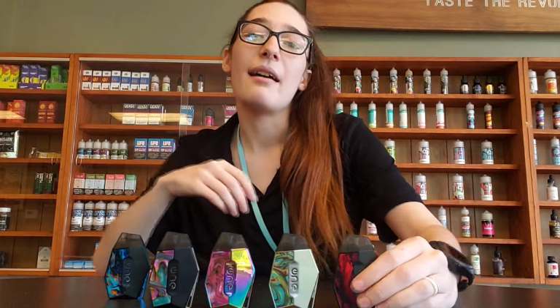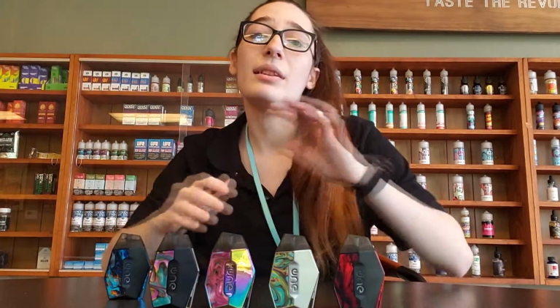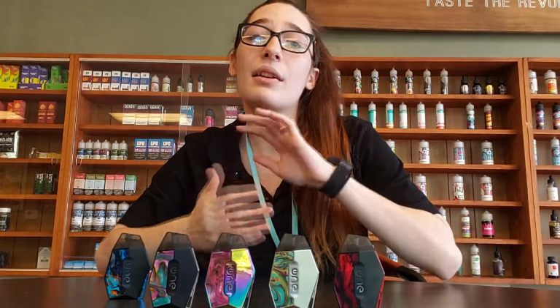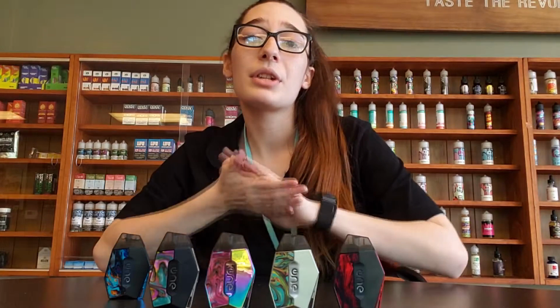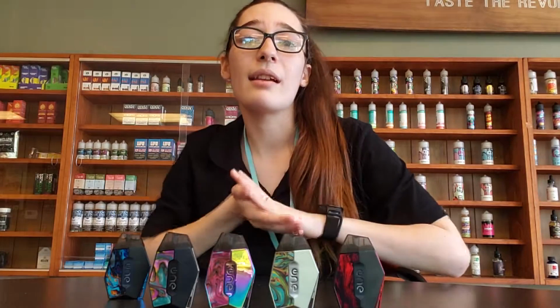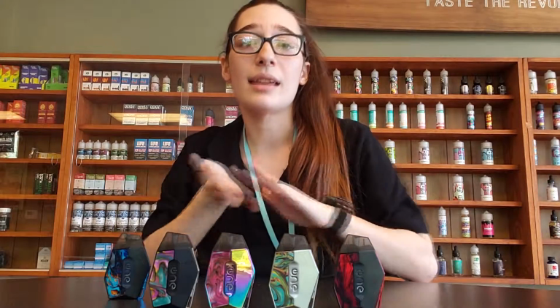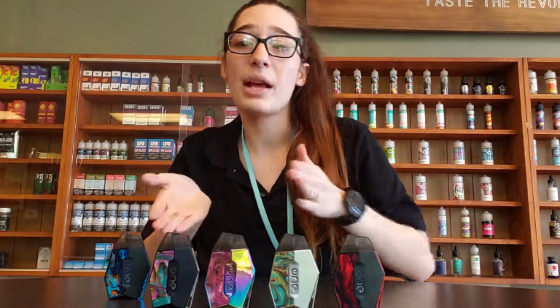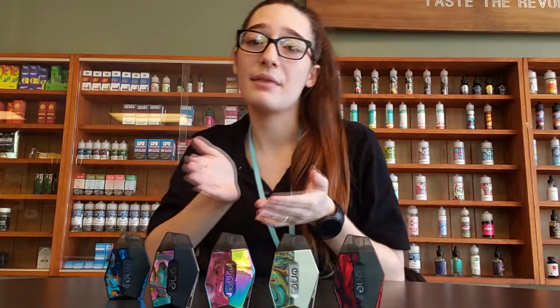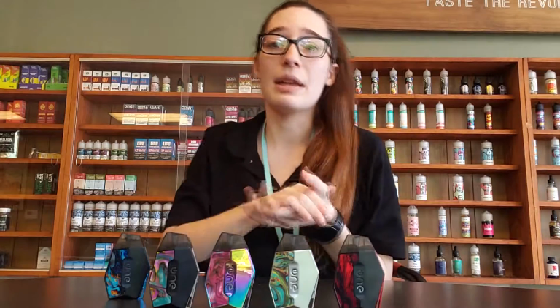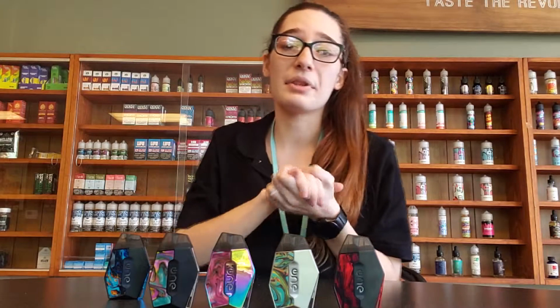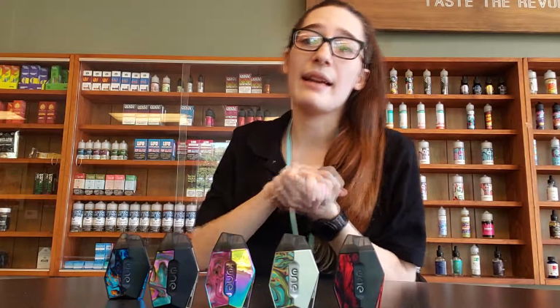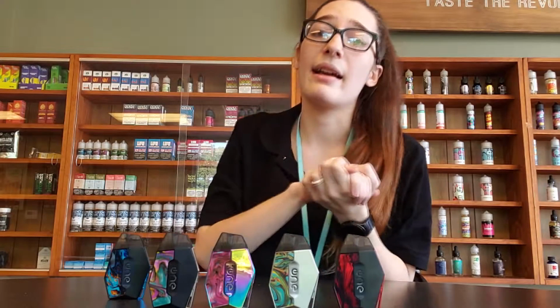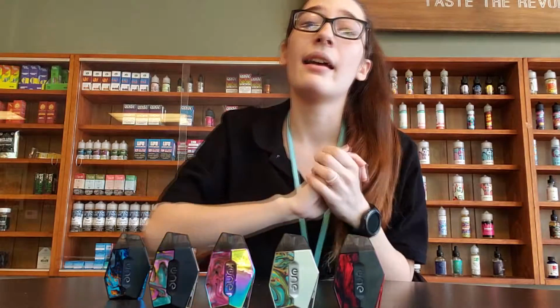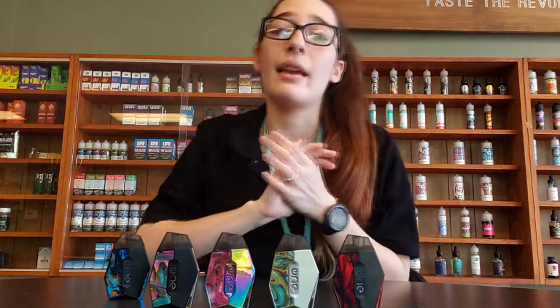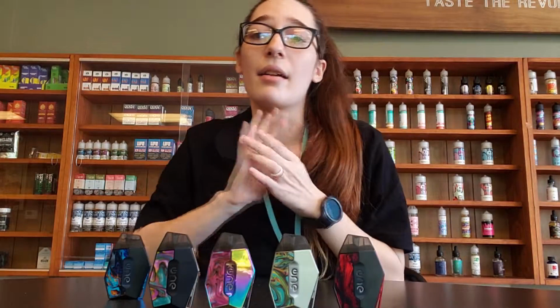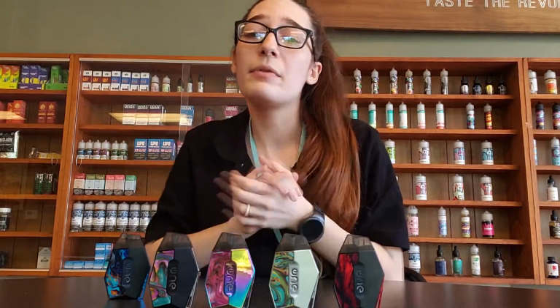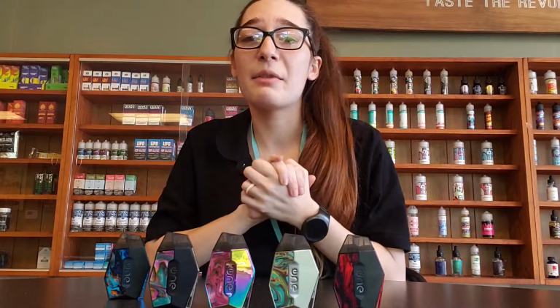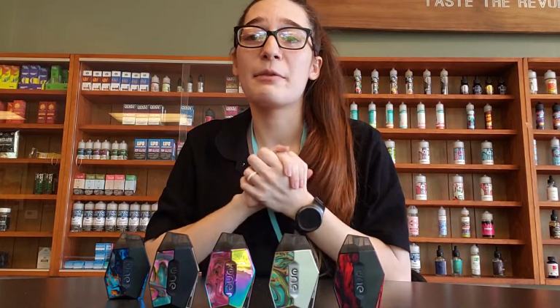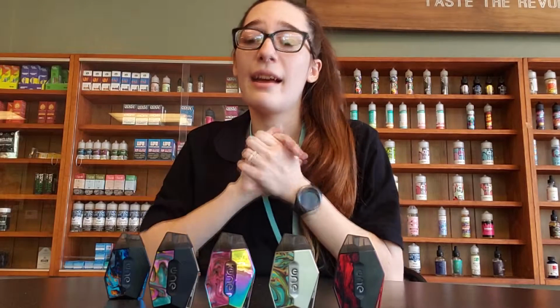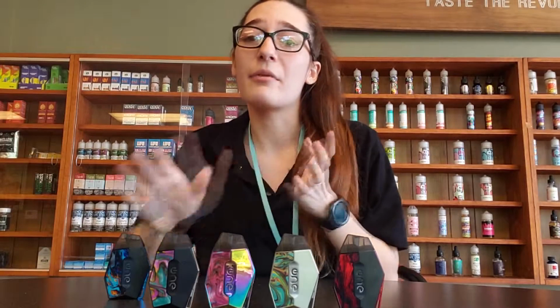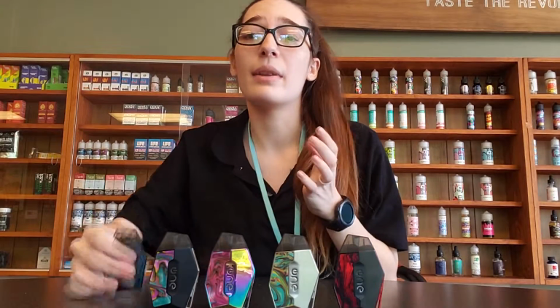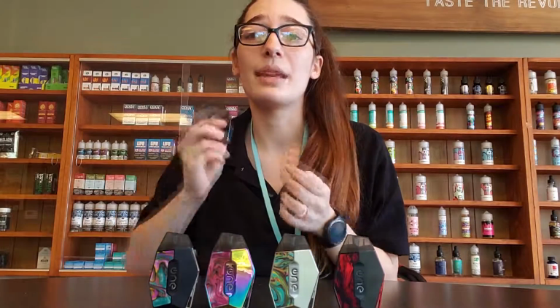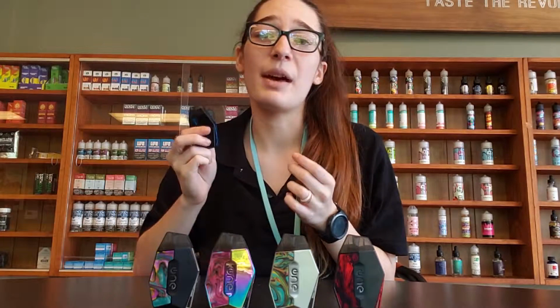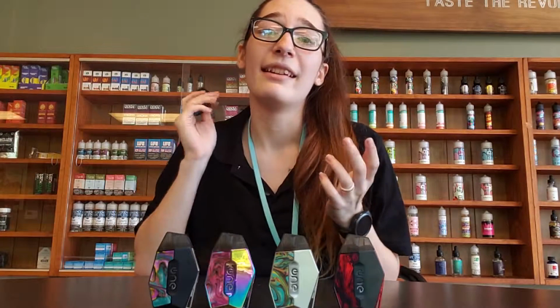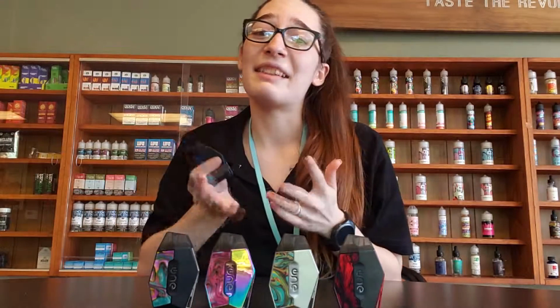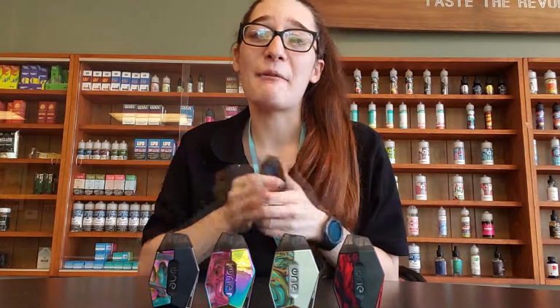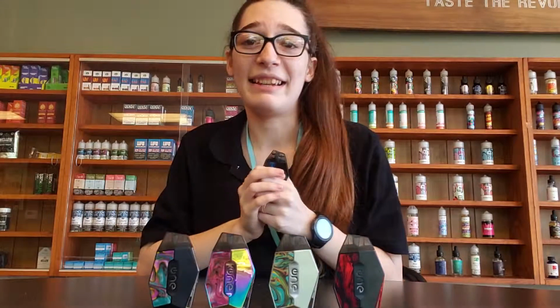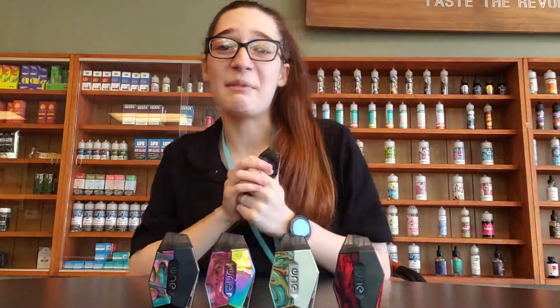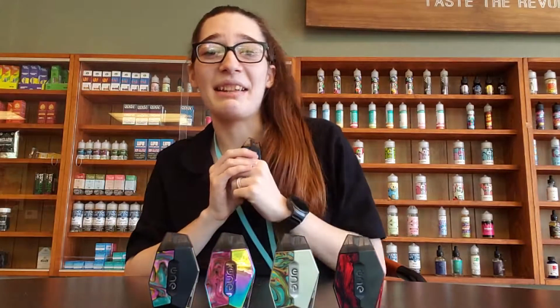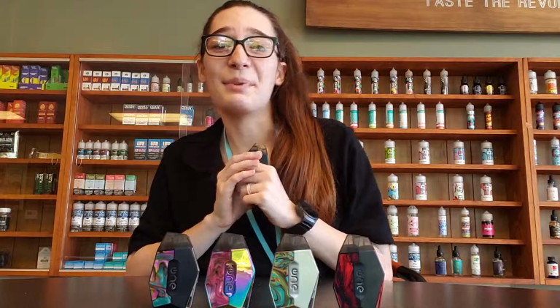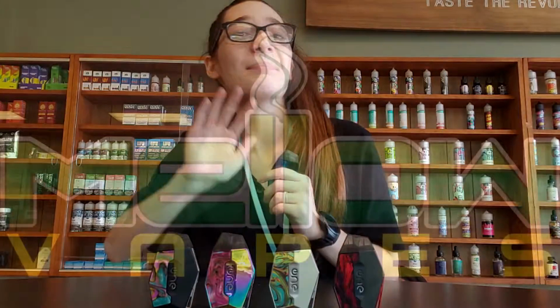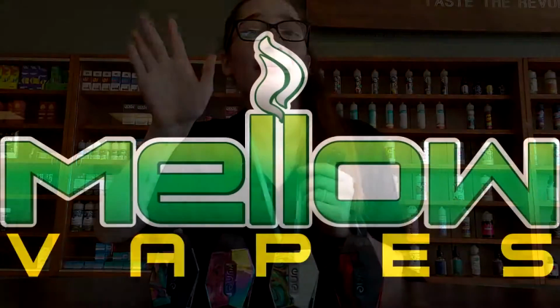But these are gorgeous. They are the same price as the original Lambos — $39.99. They are beautiful, they hit wonderfully, and I love them. I'm obsessed with mine. That's all we got for you guys today. Don't forget to like and subscribe. Bye.